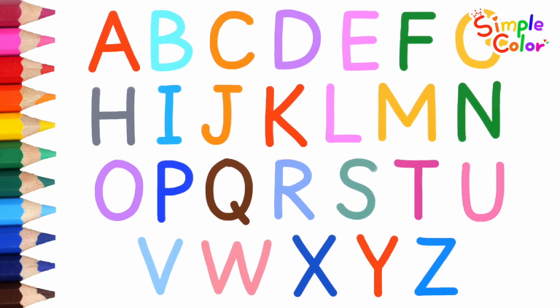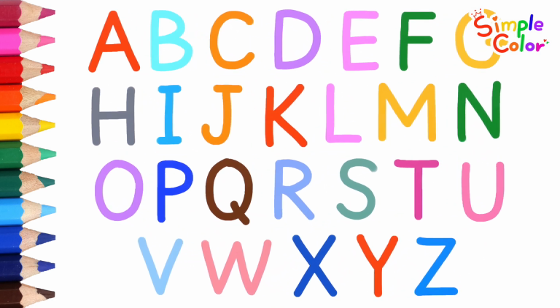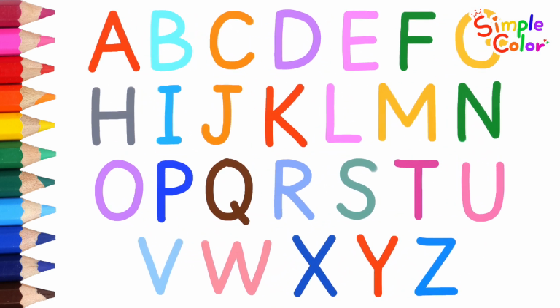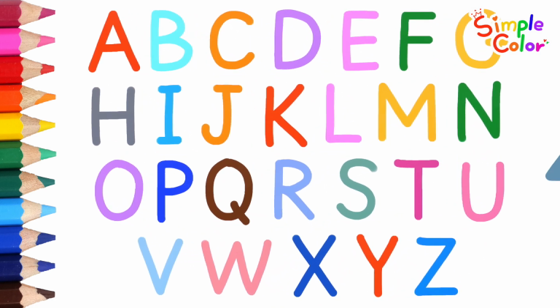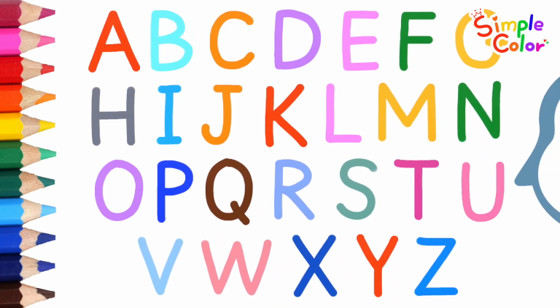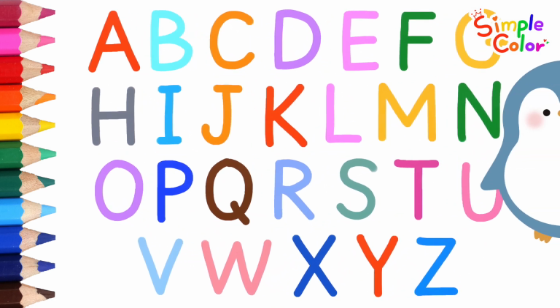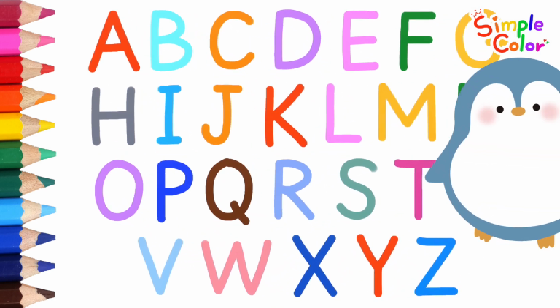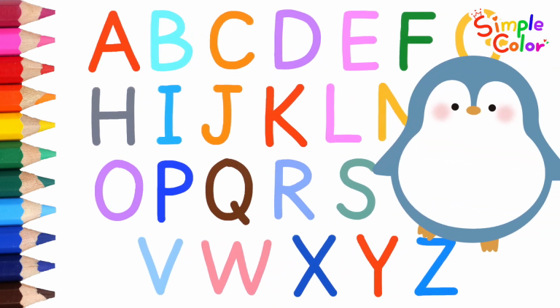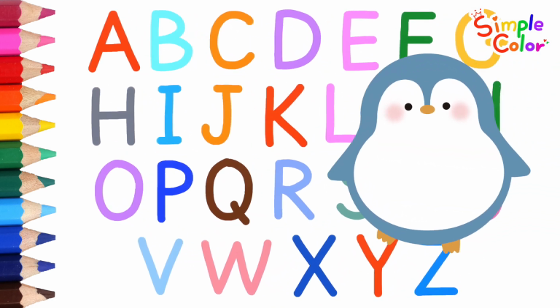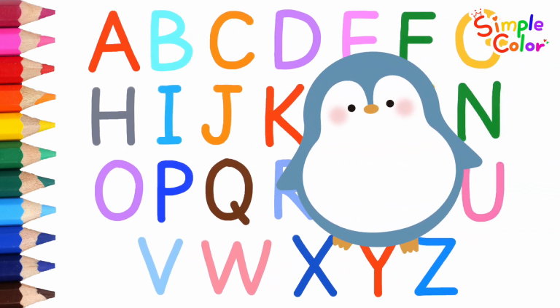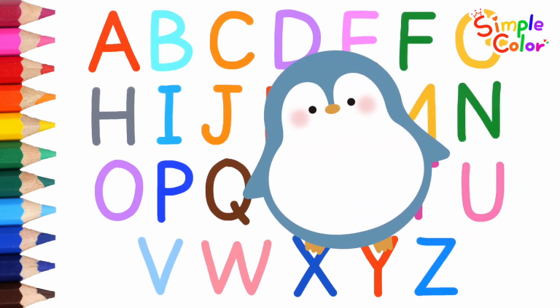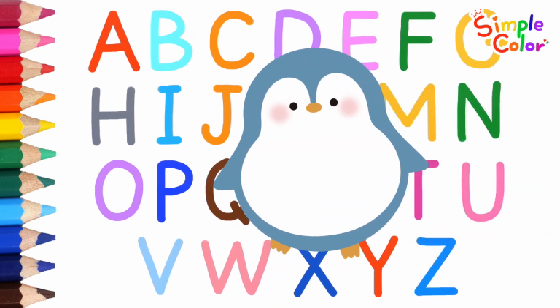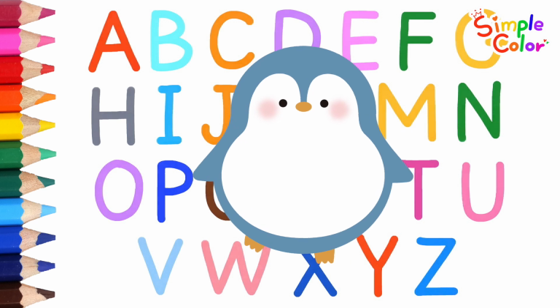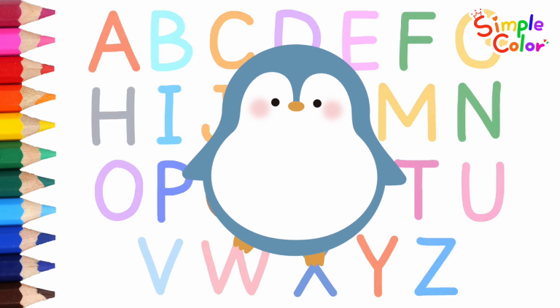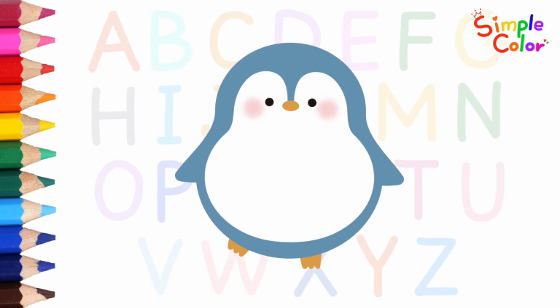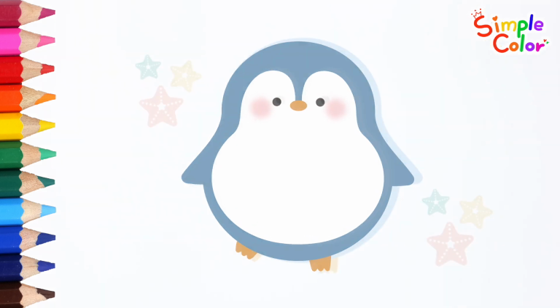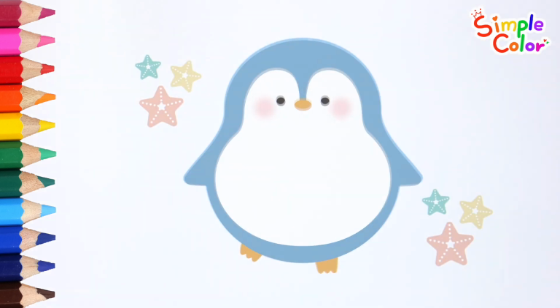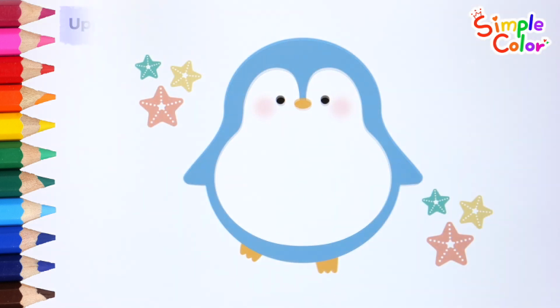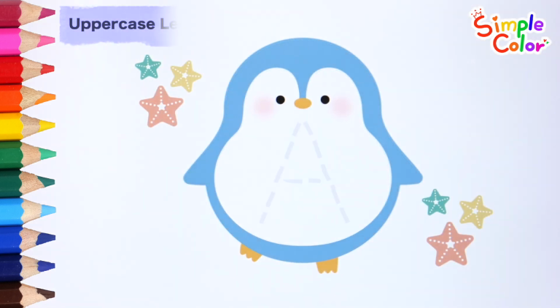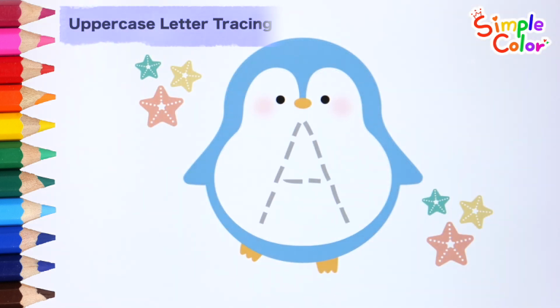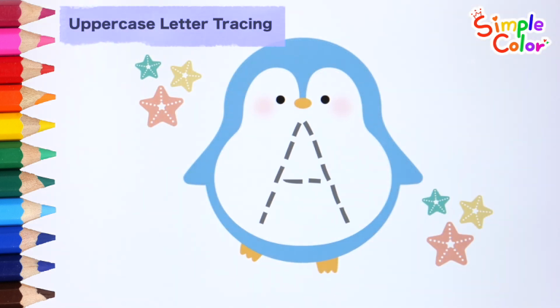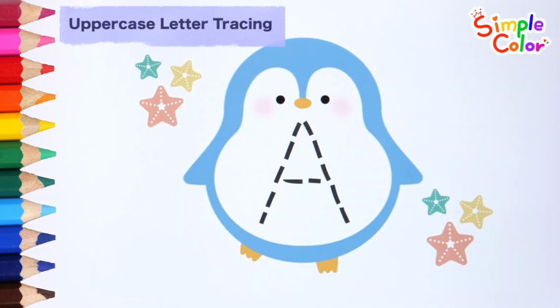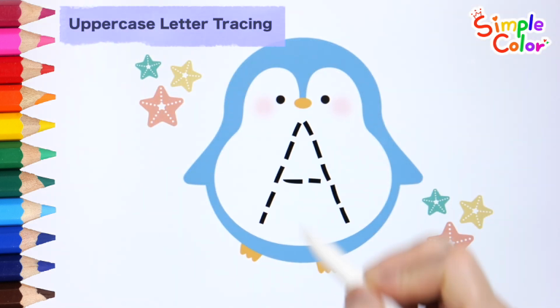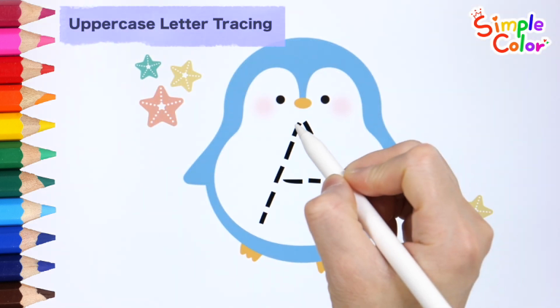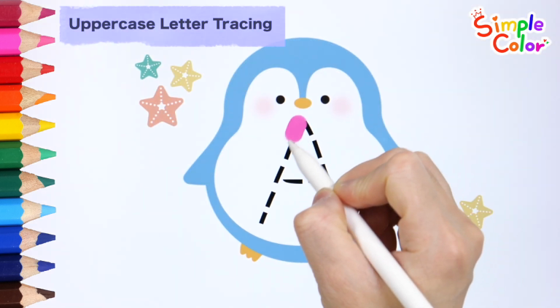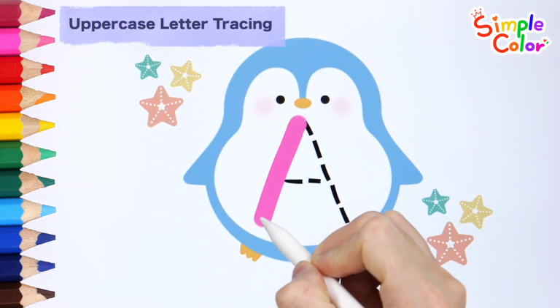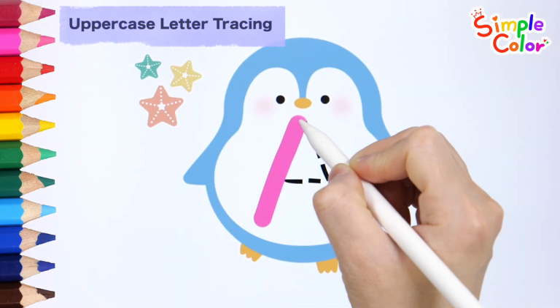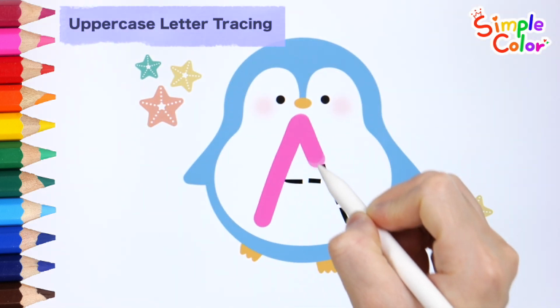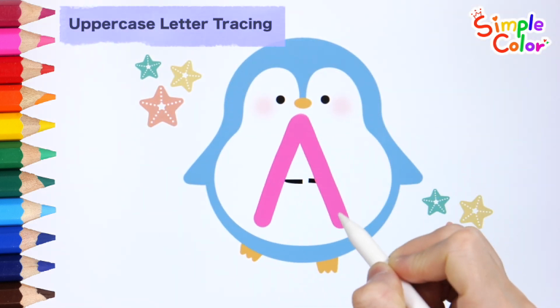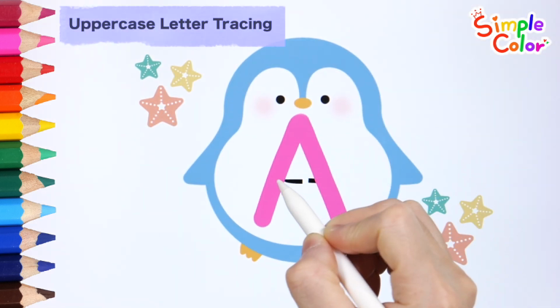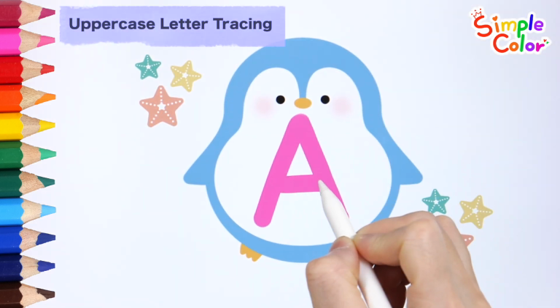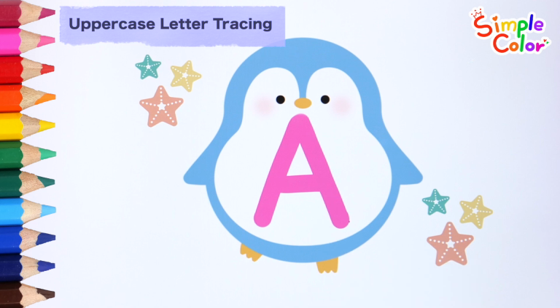Let's trace the uppercase letter on the cute penguin. Uppercase letter tracing A.